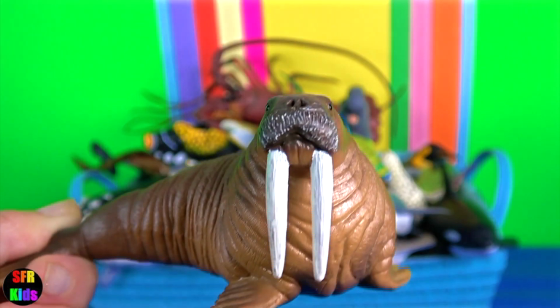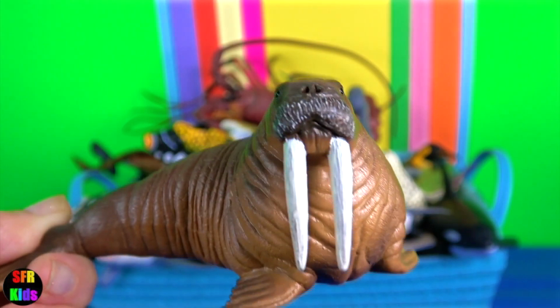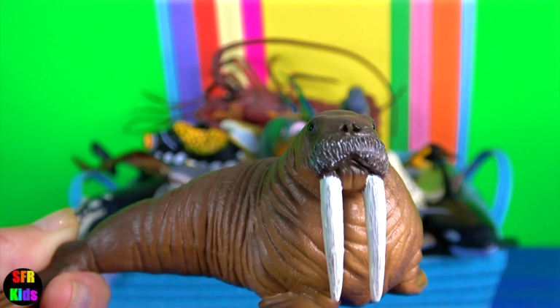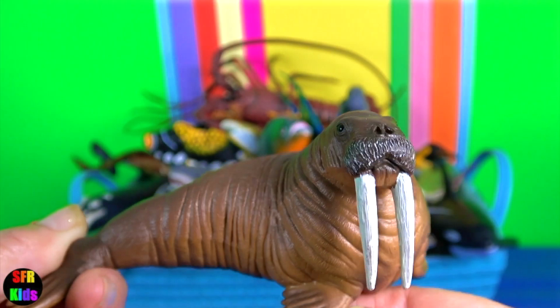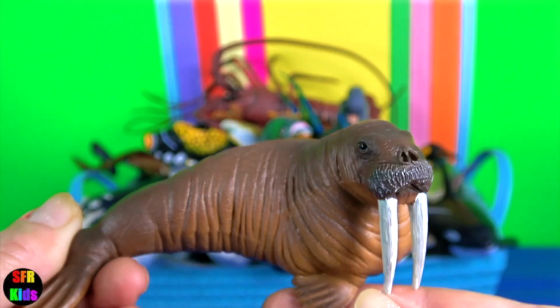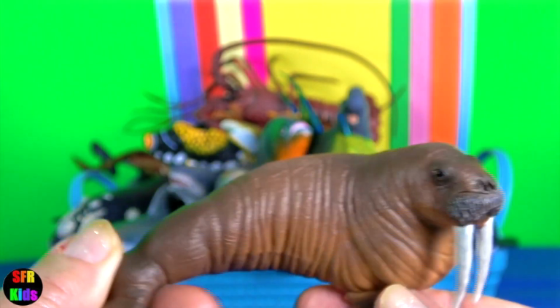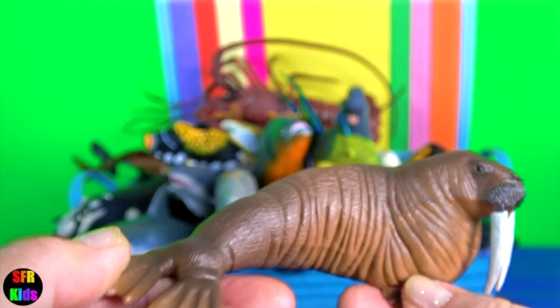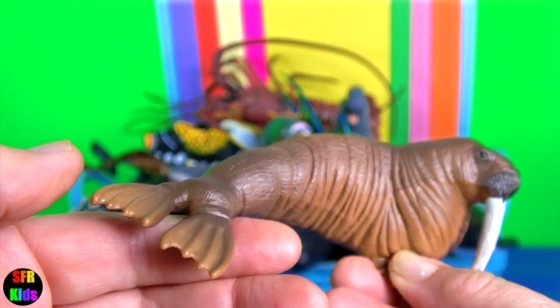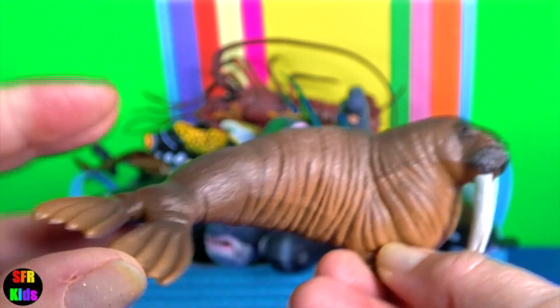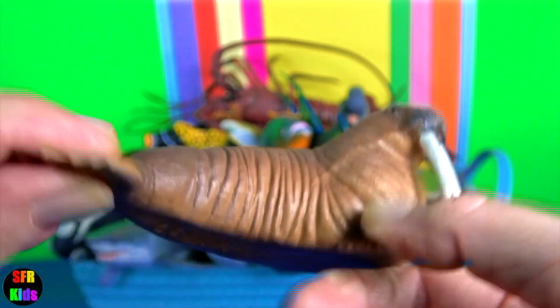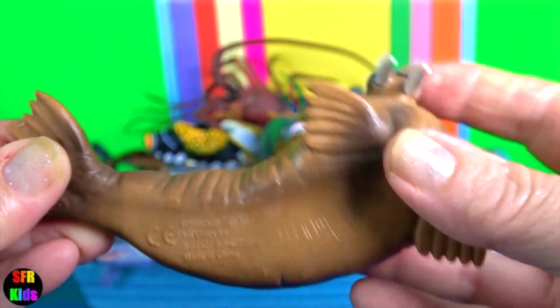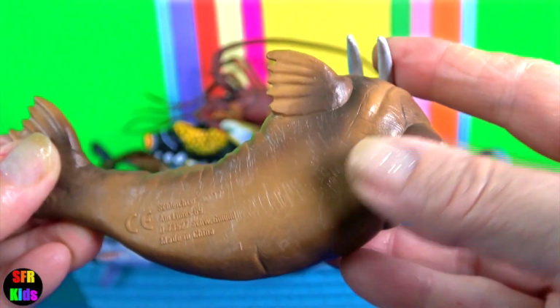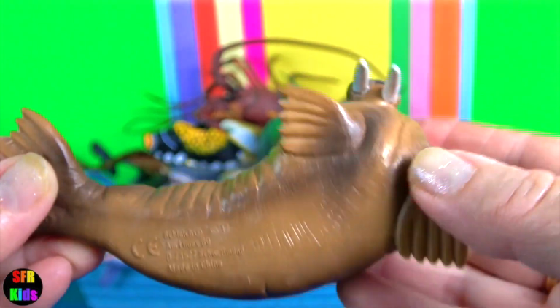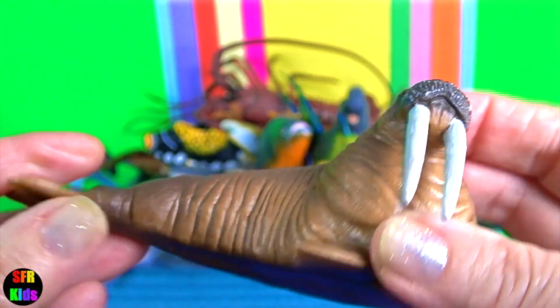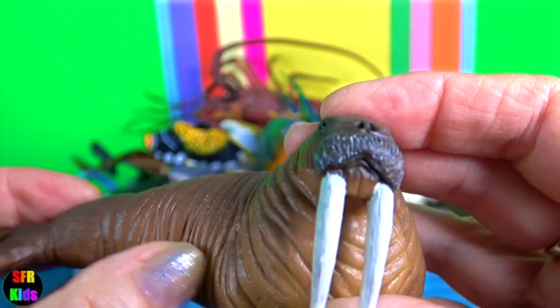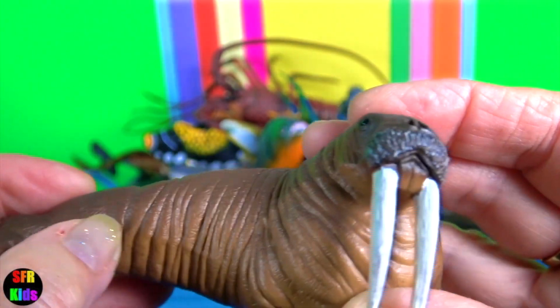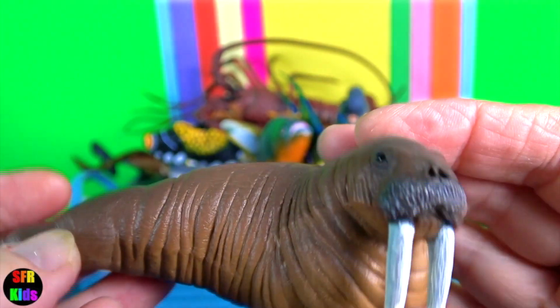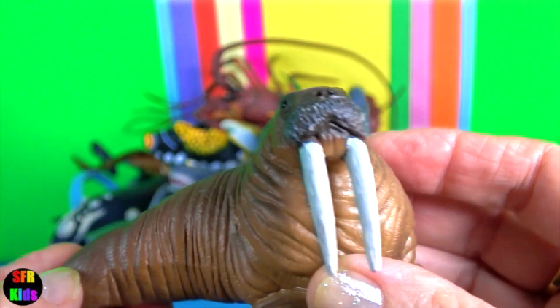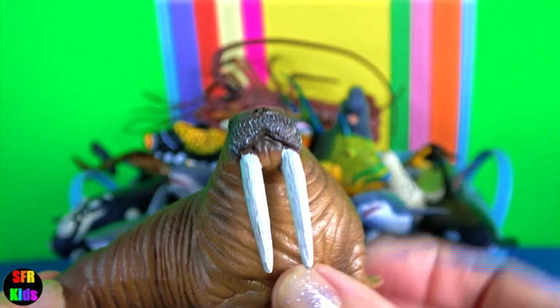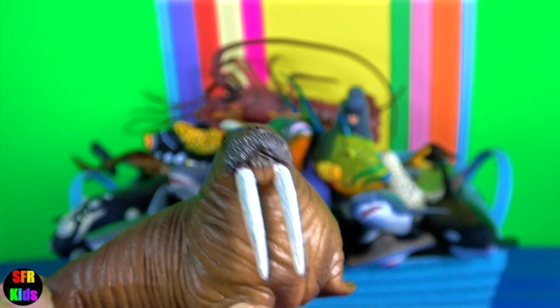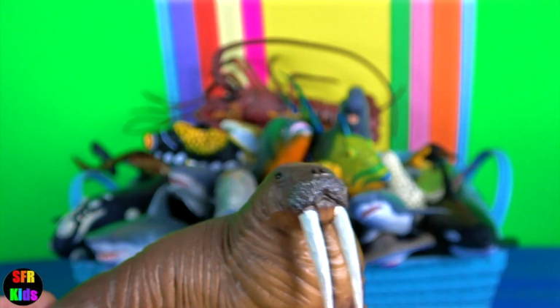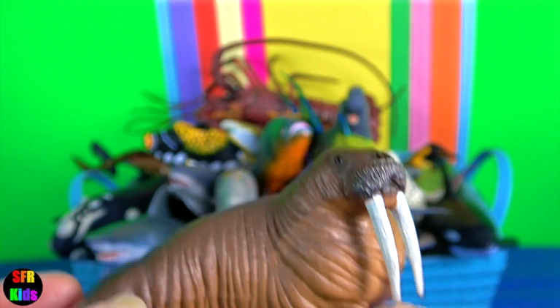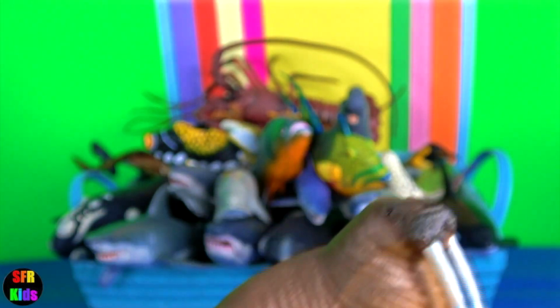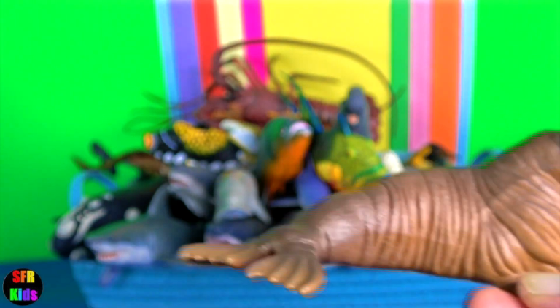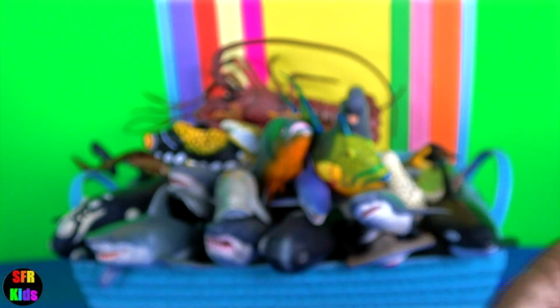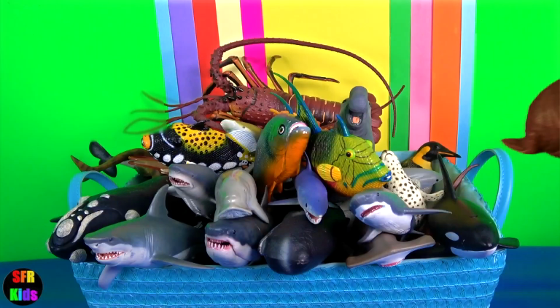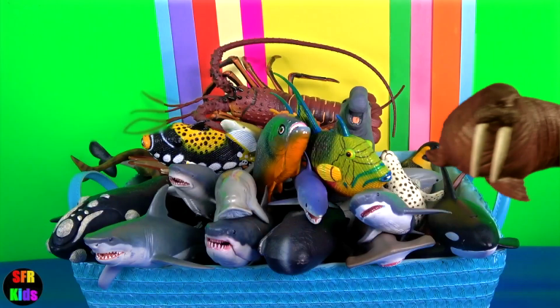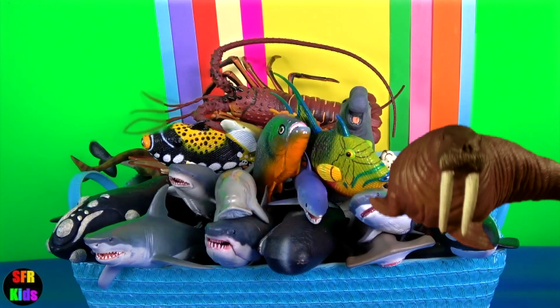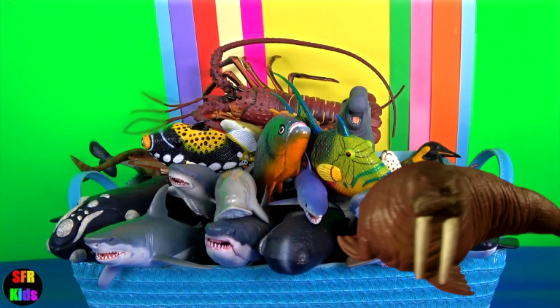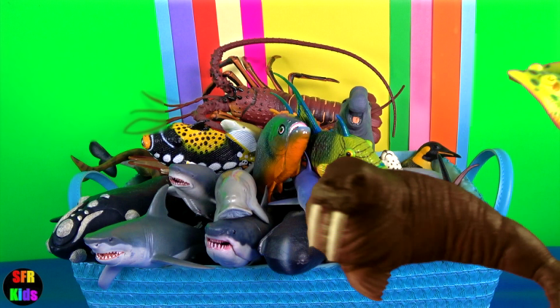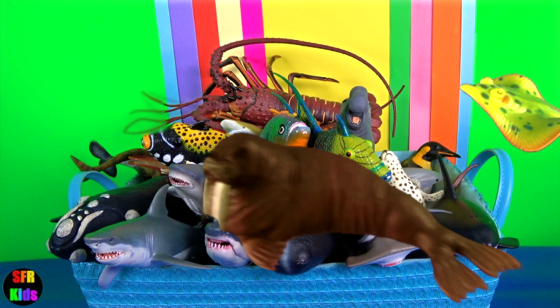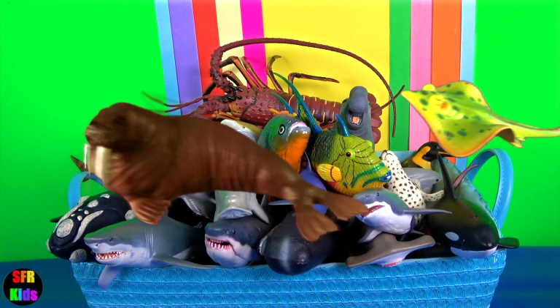Walrus. They maintain a high body weight because the blubber stored underneath their skin keeps them warm, and the fat provides energy to the walrus. They lack external ears.